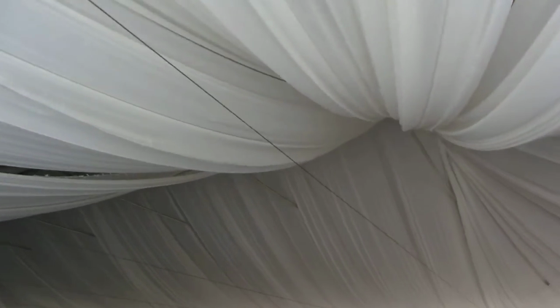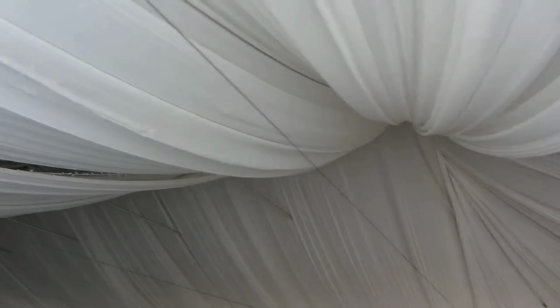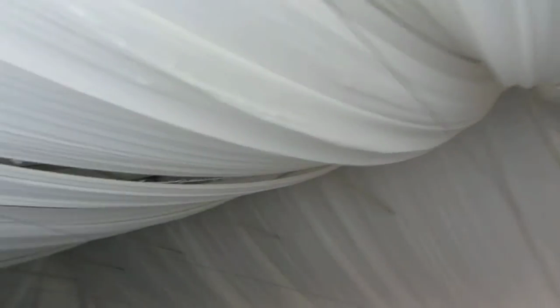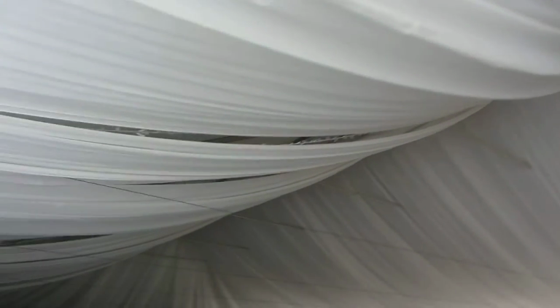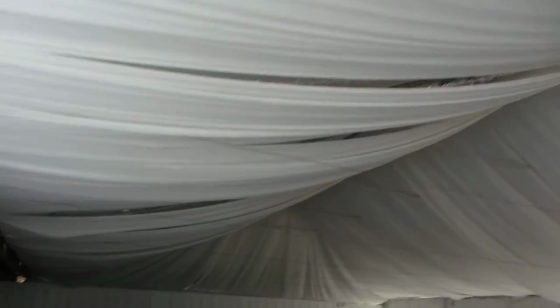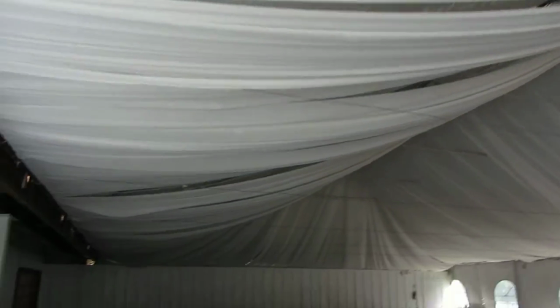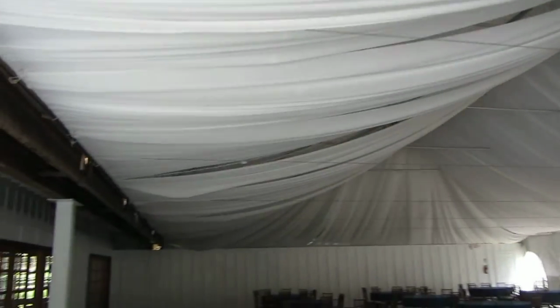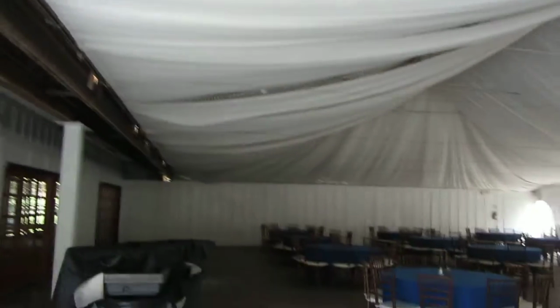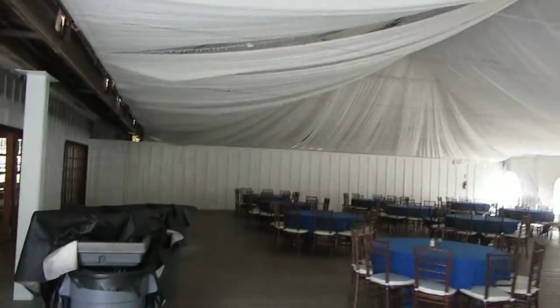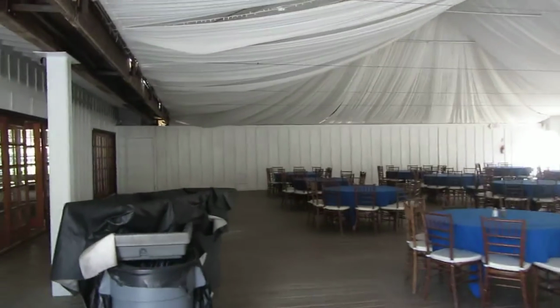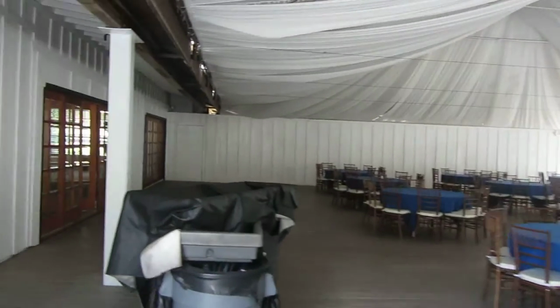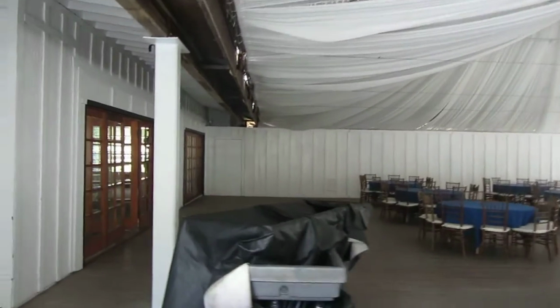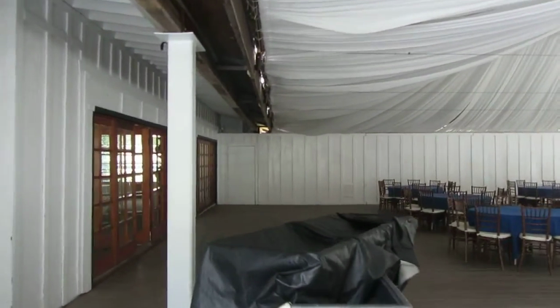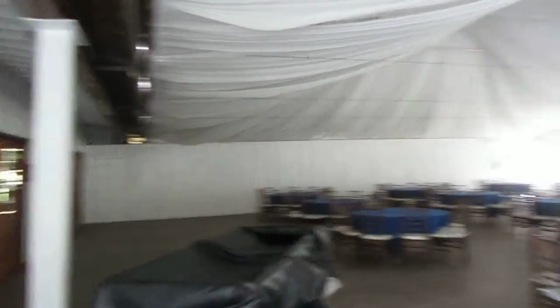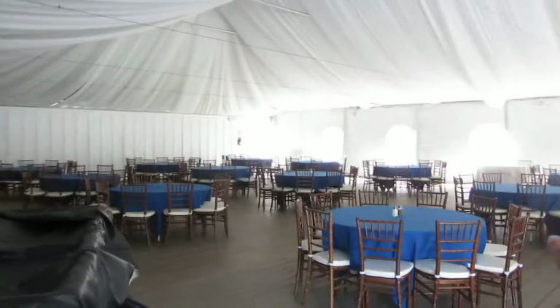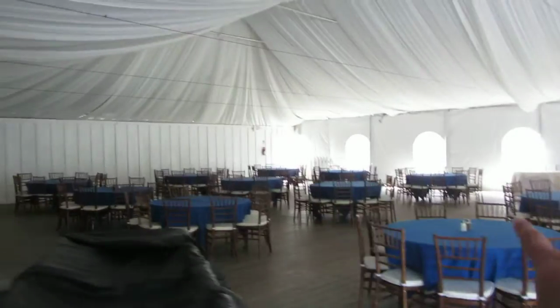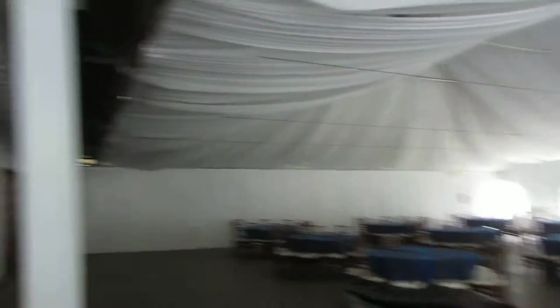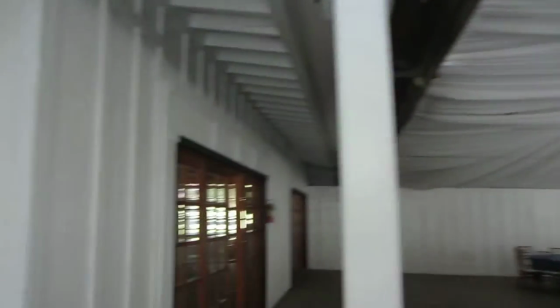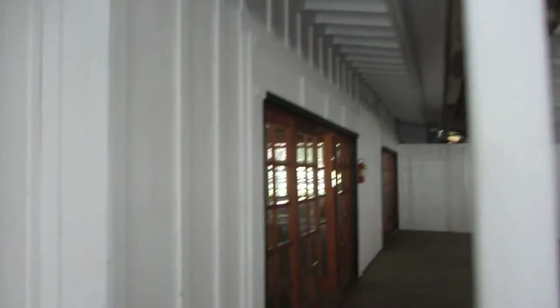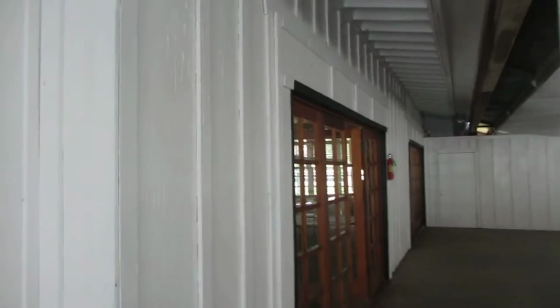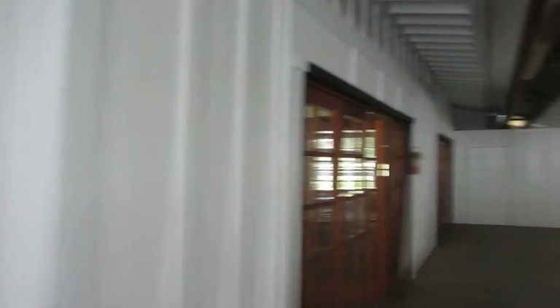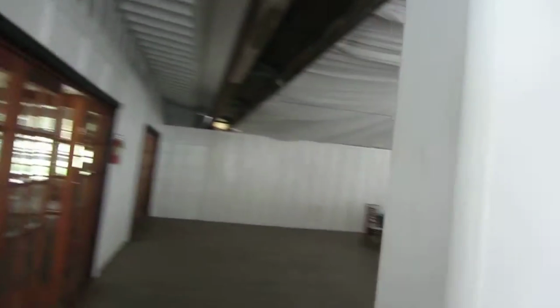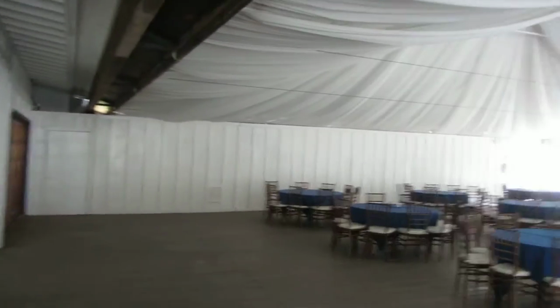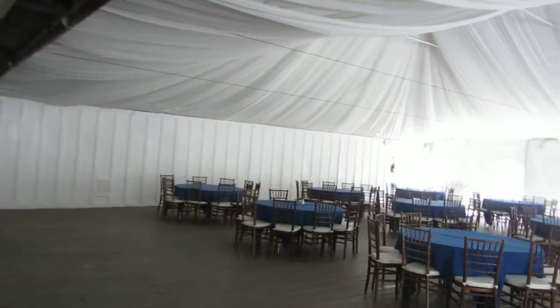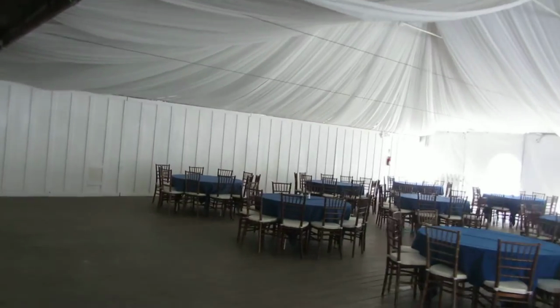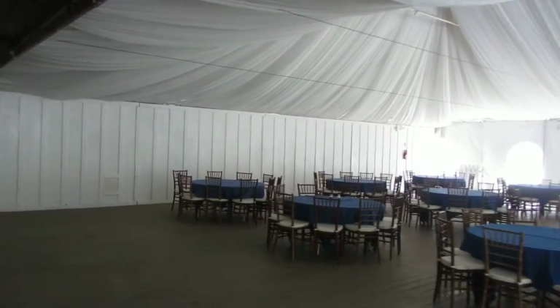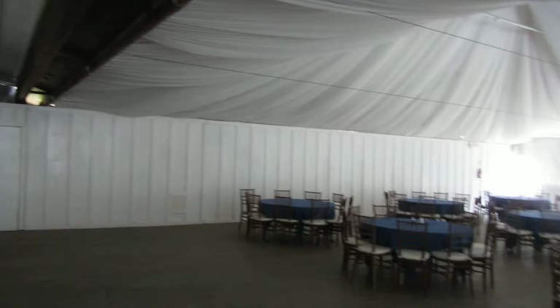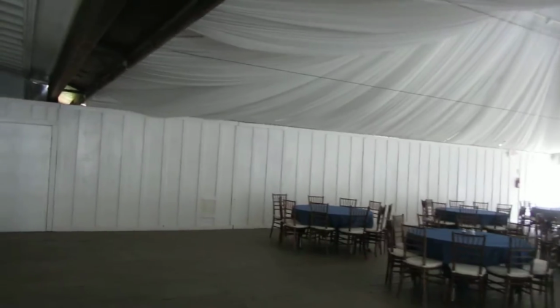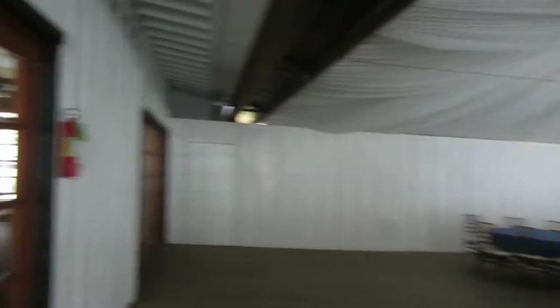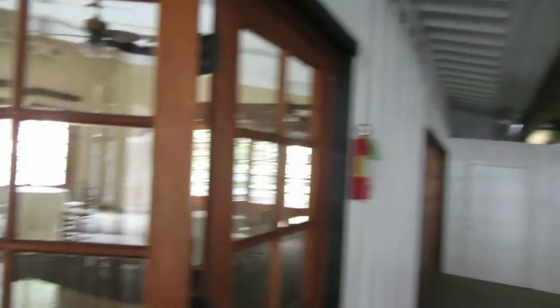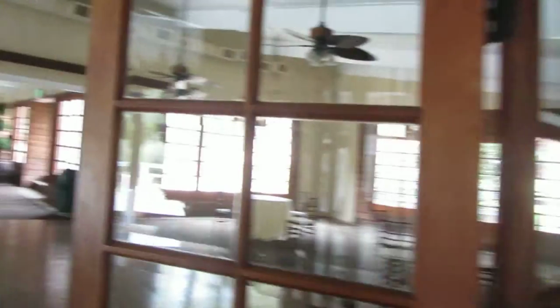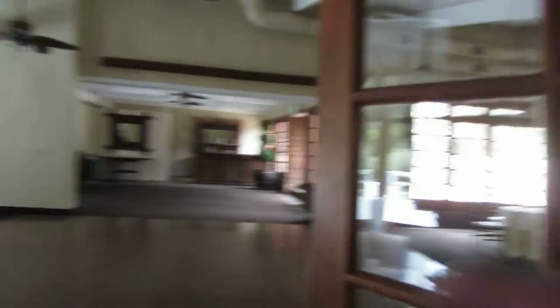So this is what it looks like. When I DJ and work here, they generally have the reception over there, the ceremony and cocktail hour over there, and then the dancing over here.